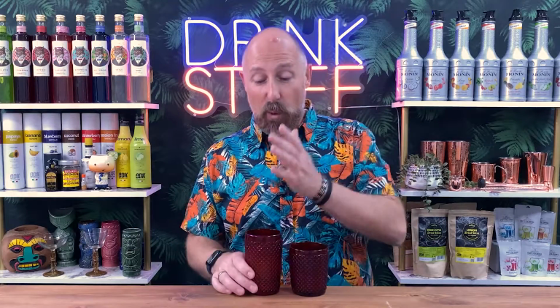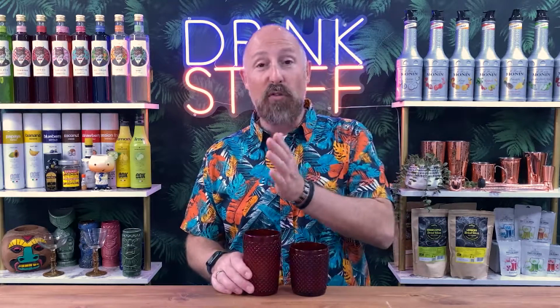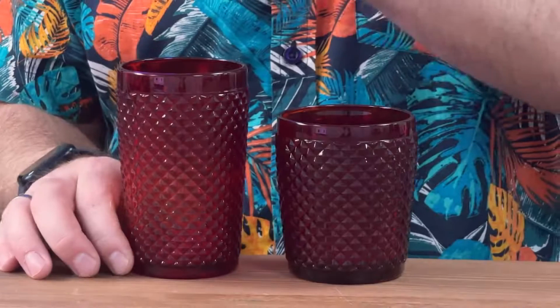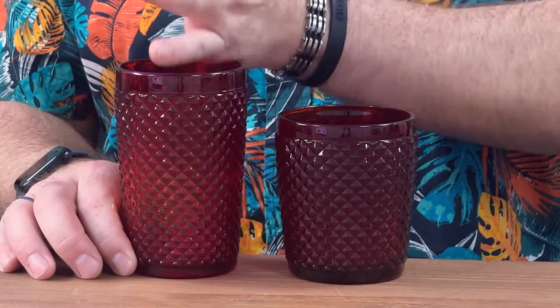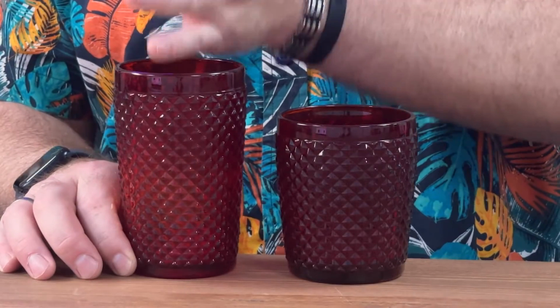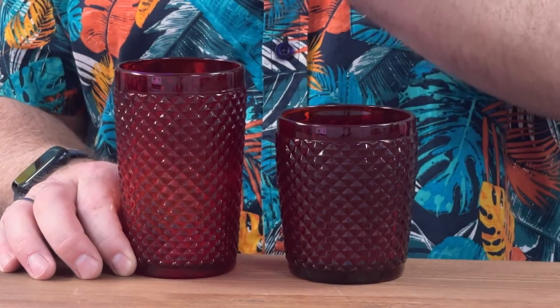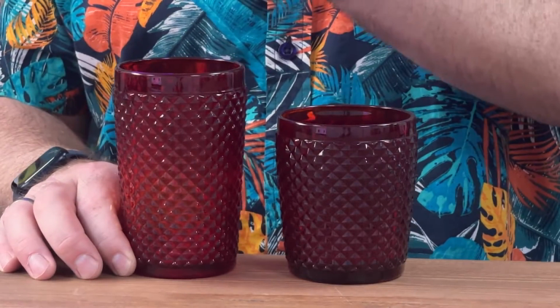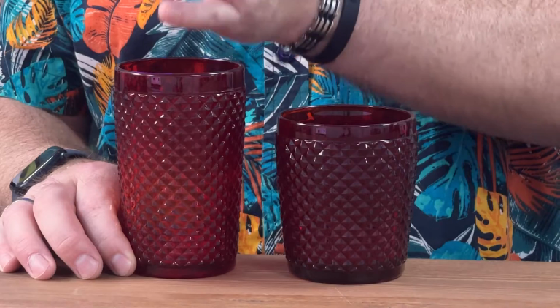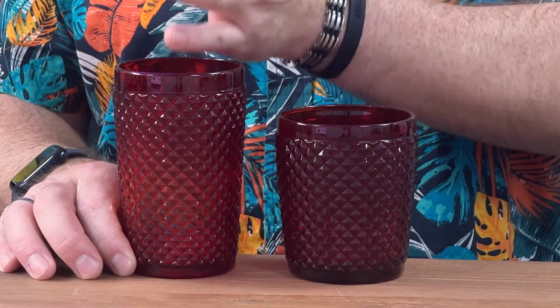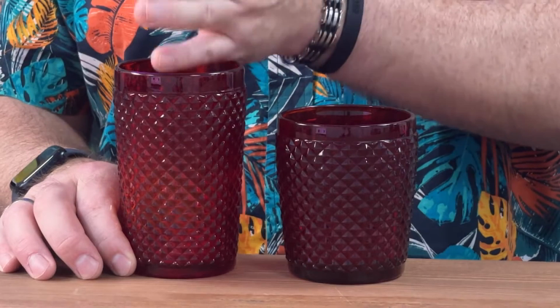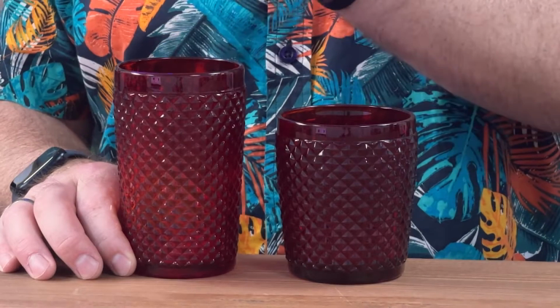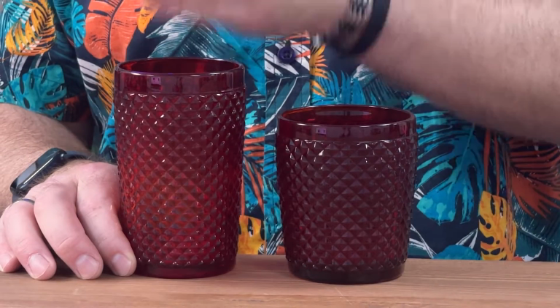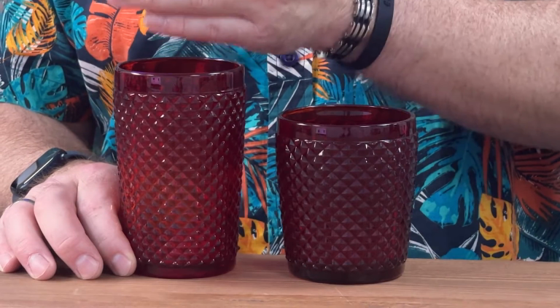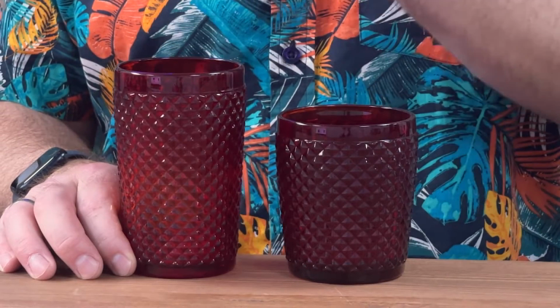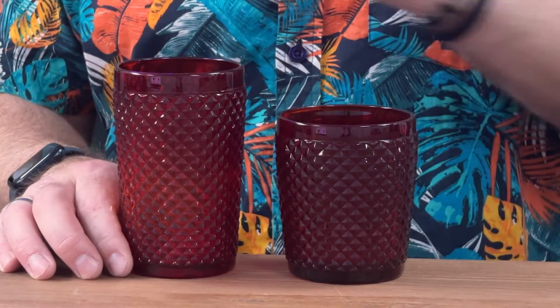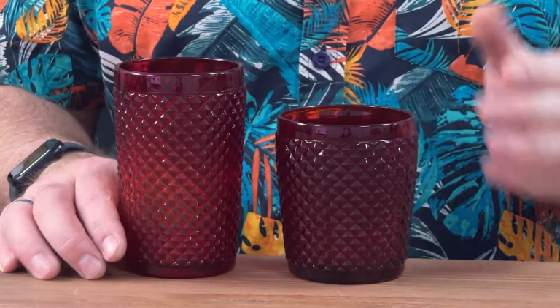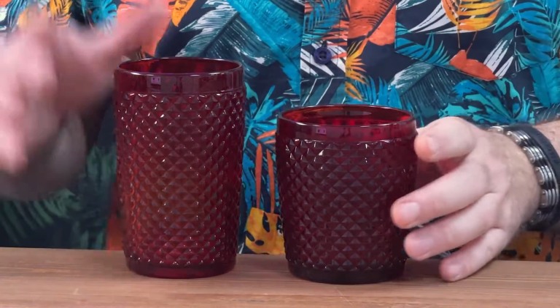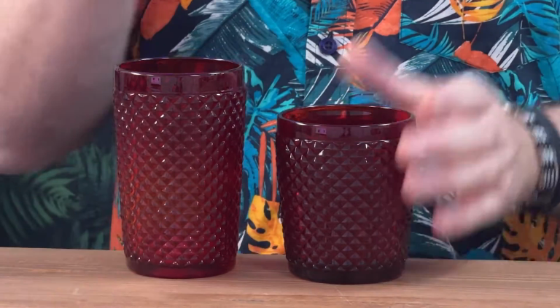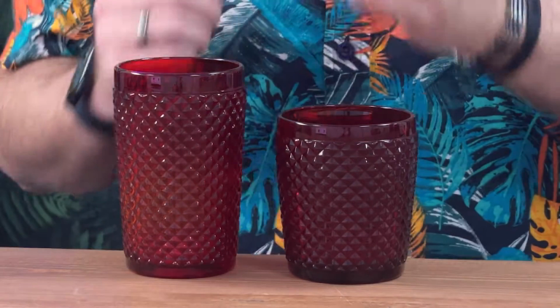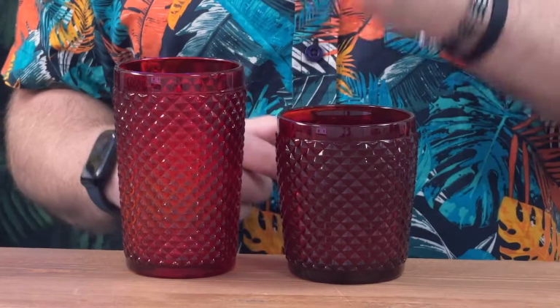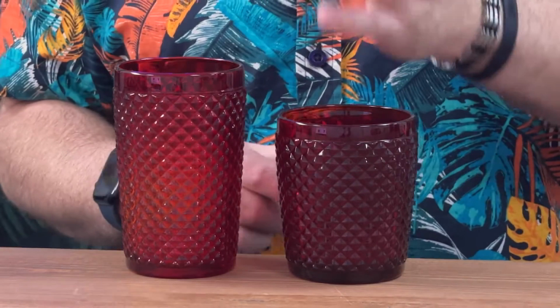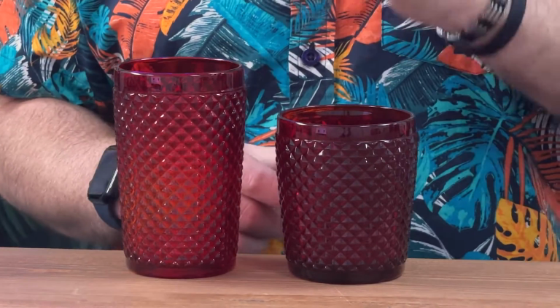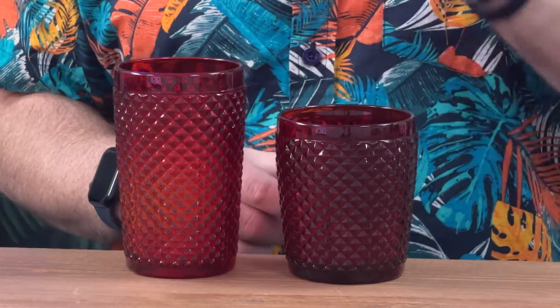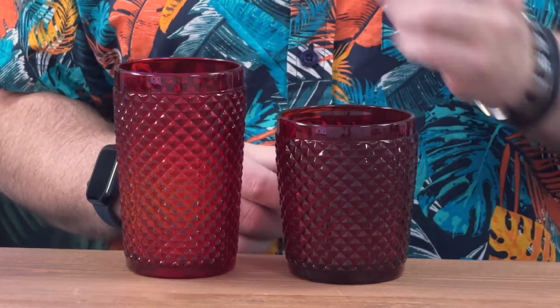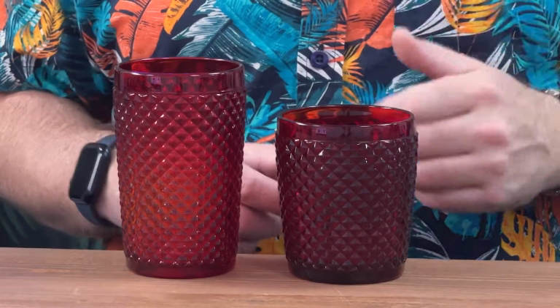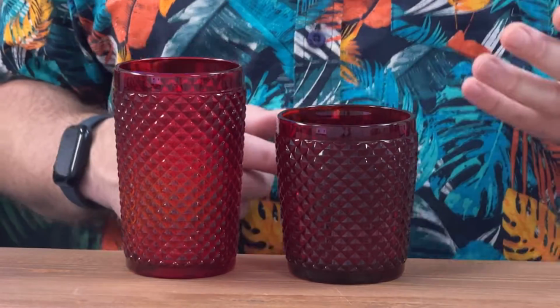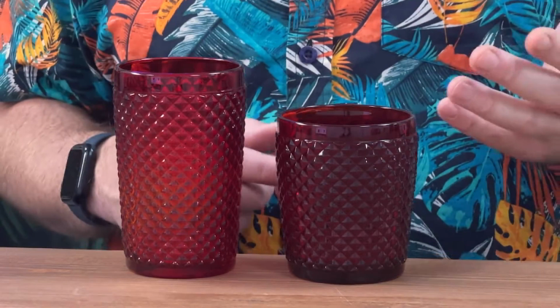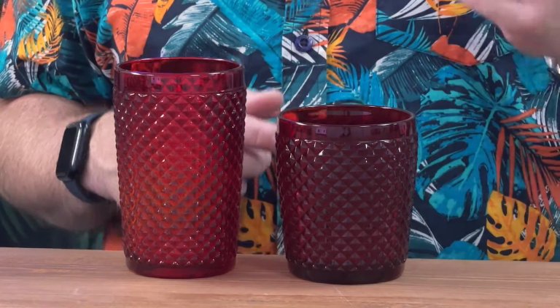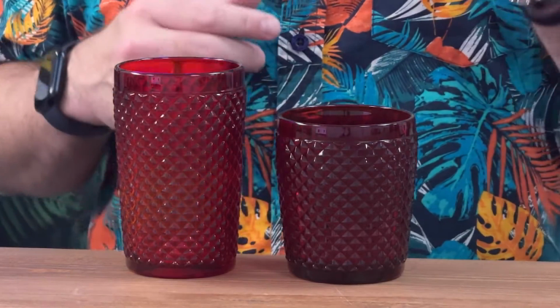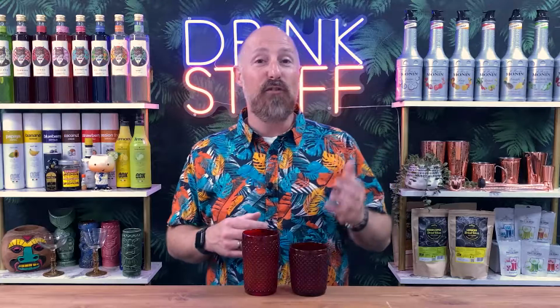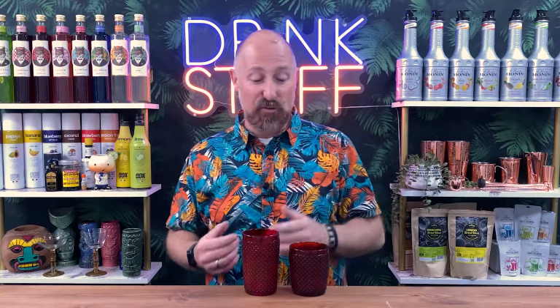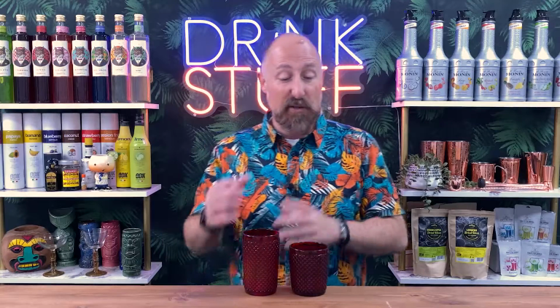We've got the highball, which is 13 and three quarter ounces, 390ml. And we have got the double old fashioned there, 12 ounces, essentially 350ml.